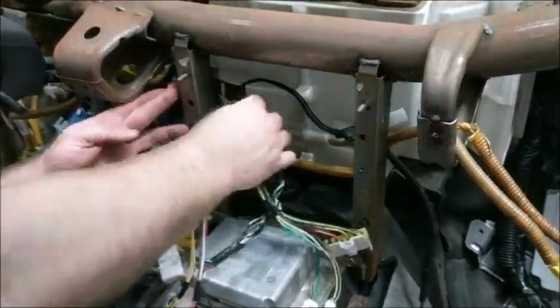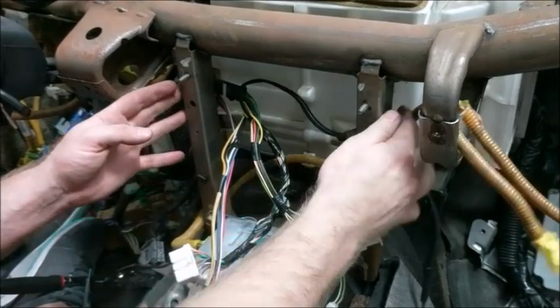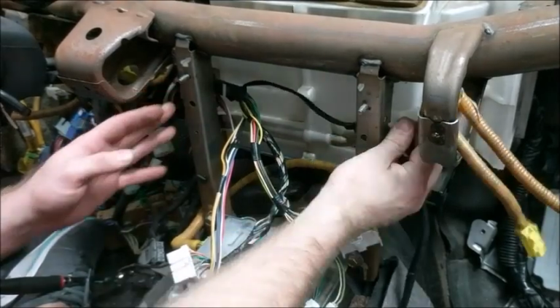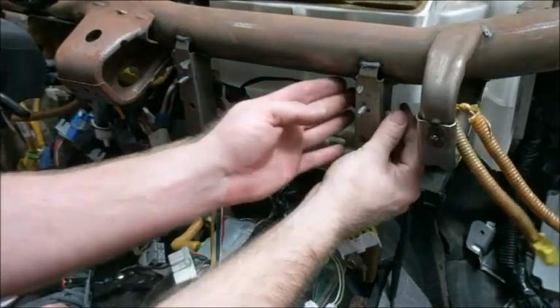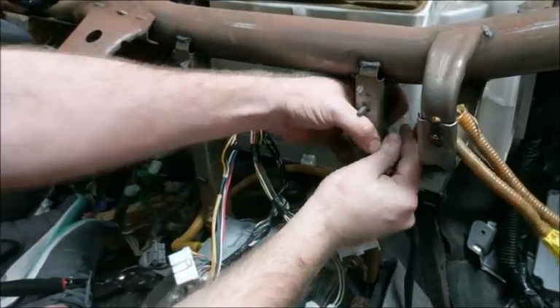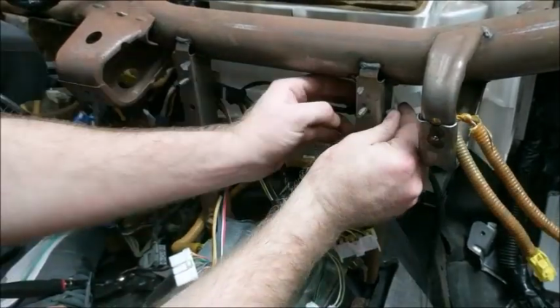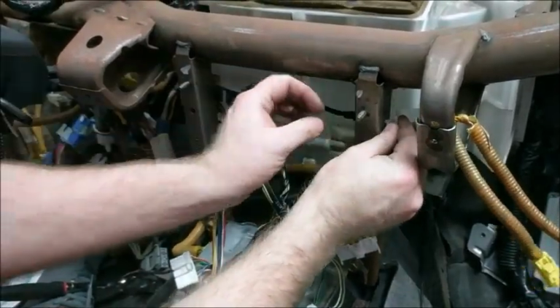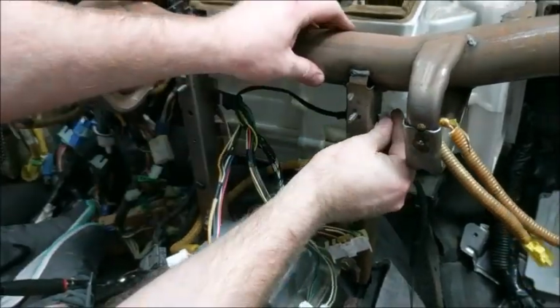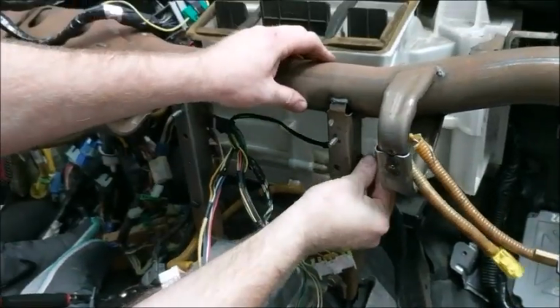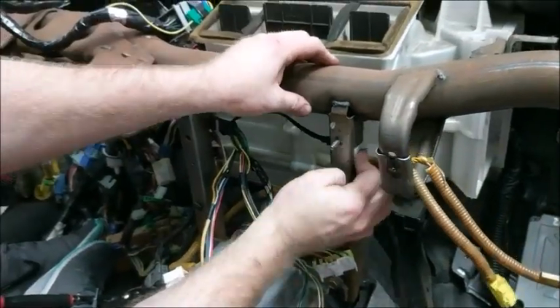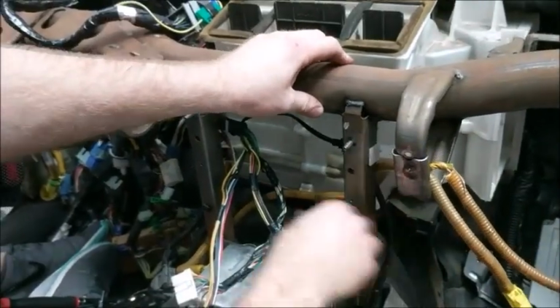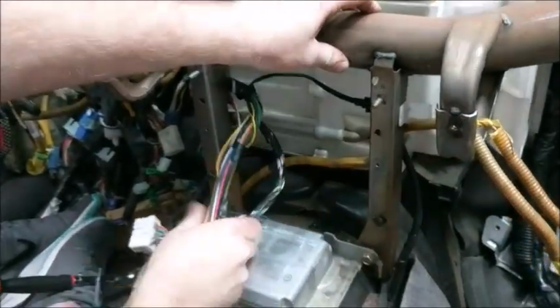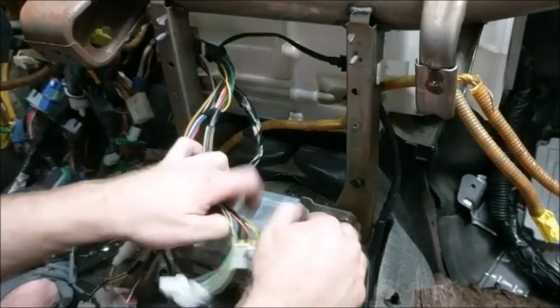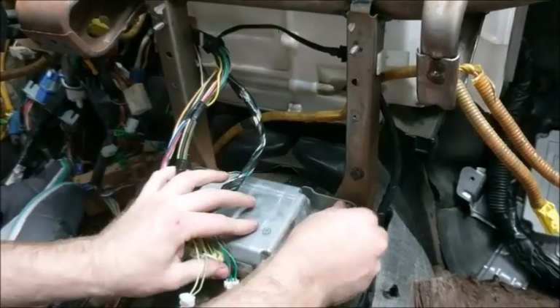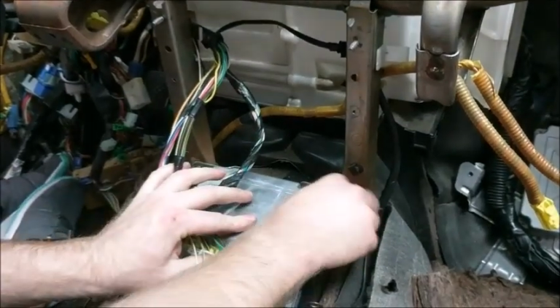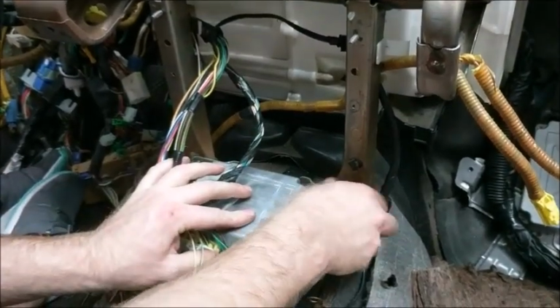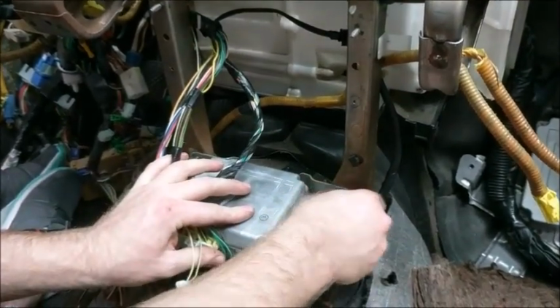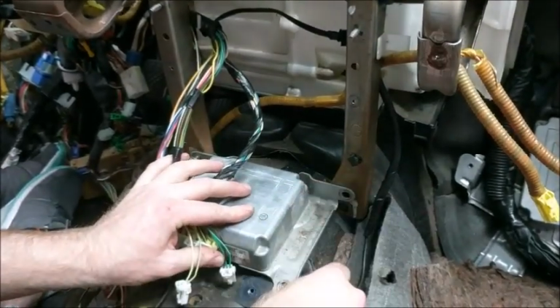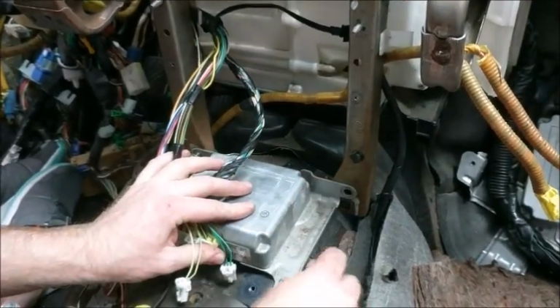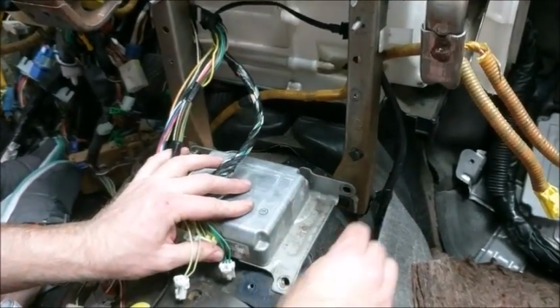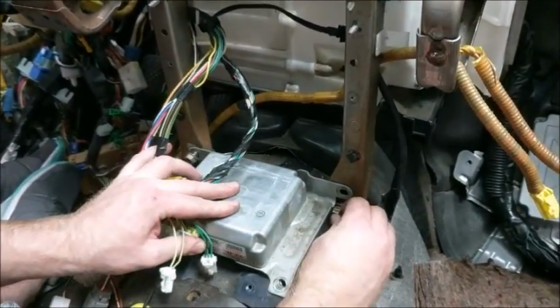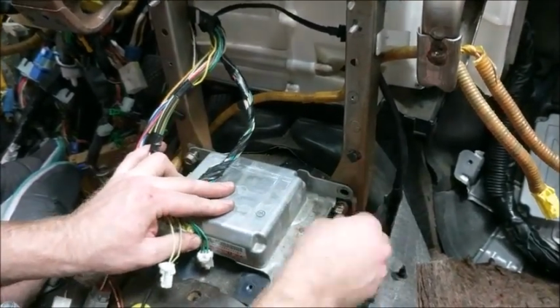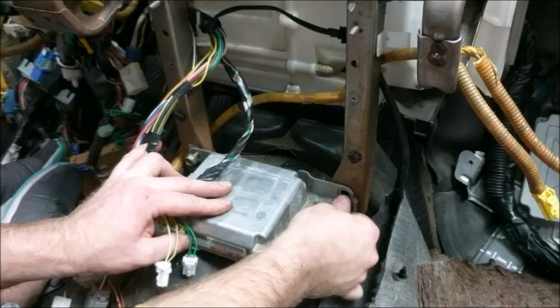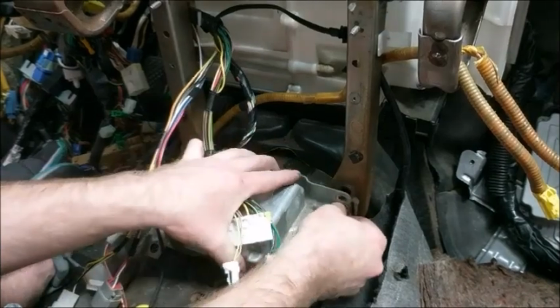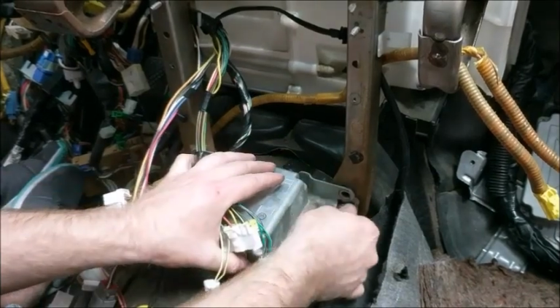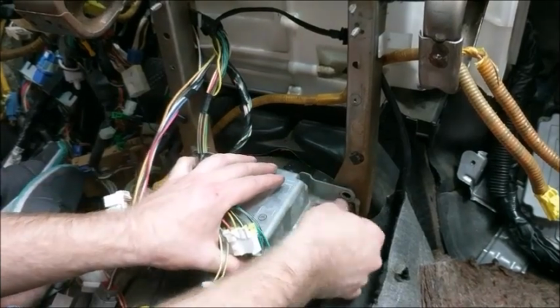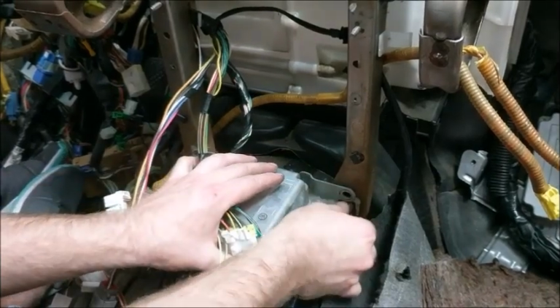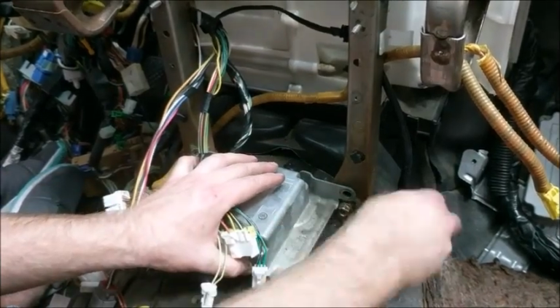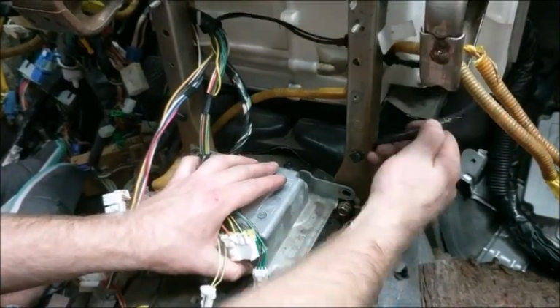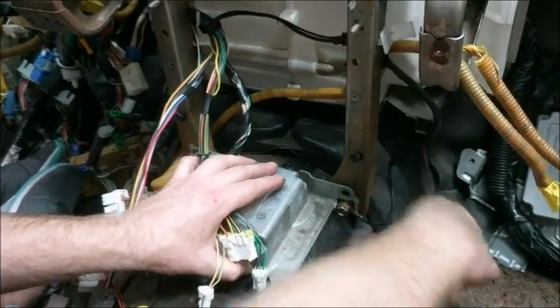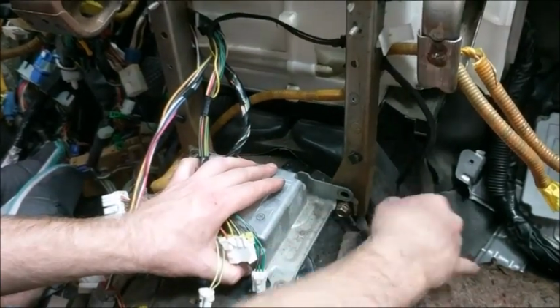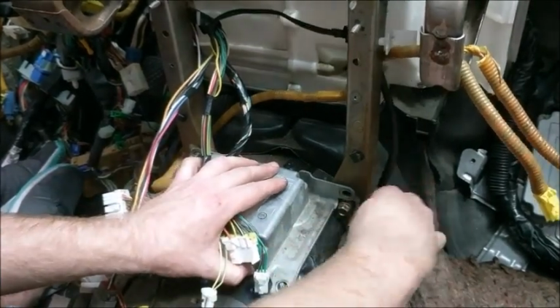Clip the white brackets into the side of the dash bar to hold the harness in place. Now you will want to tighten the bolts for the ground ring terminals to the bottom mounting spots. Make sure to remember these, as grounds are very important.